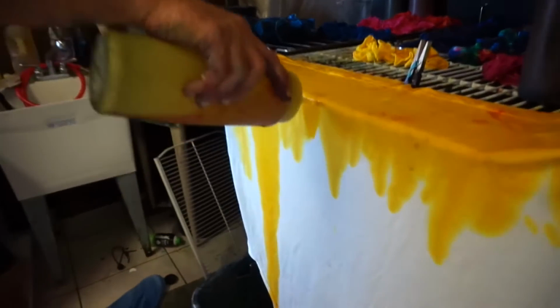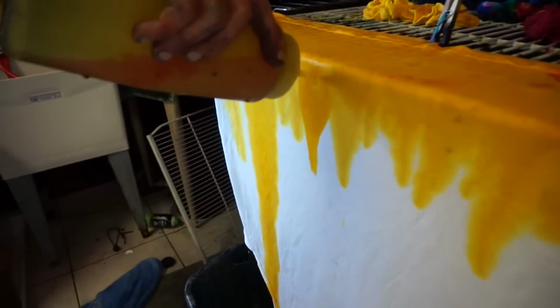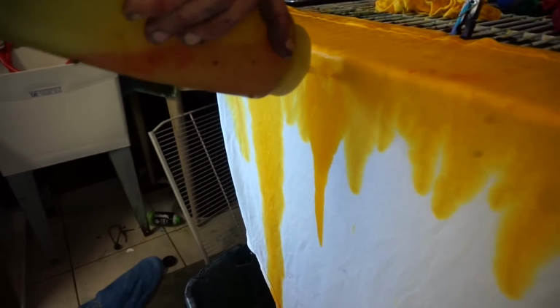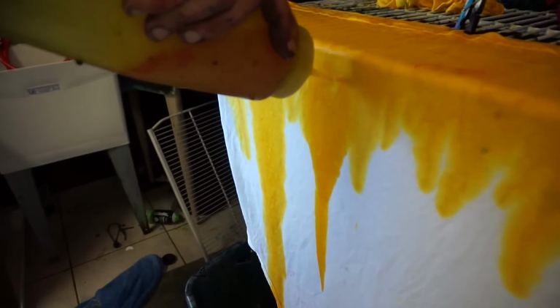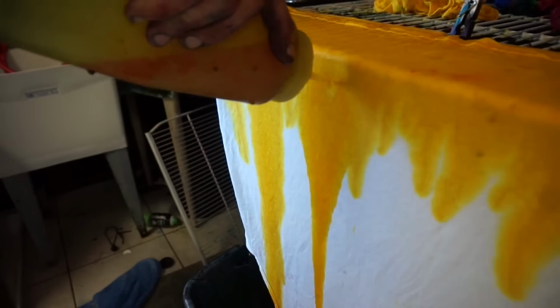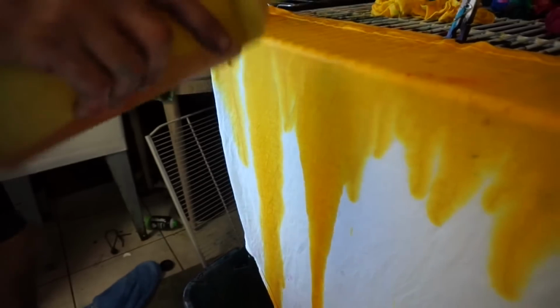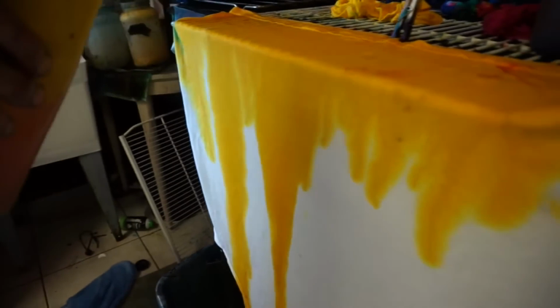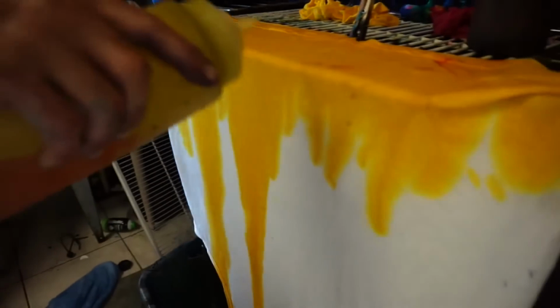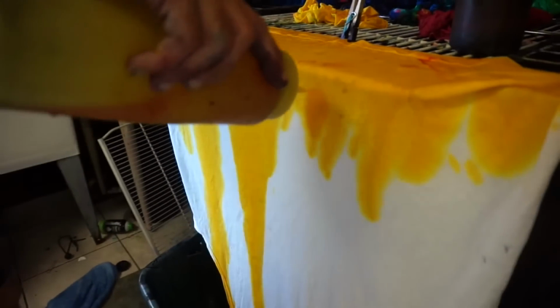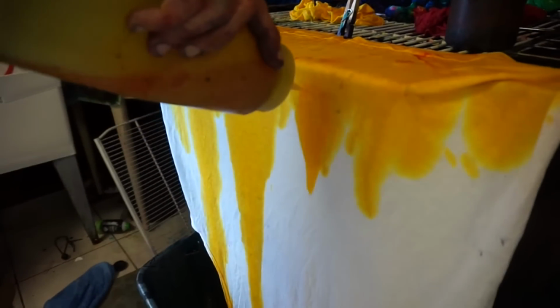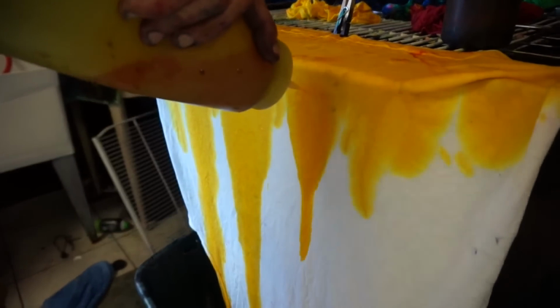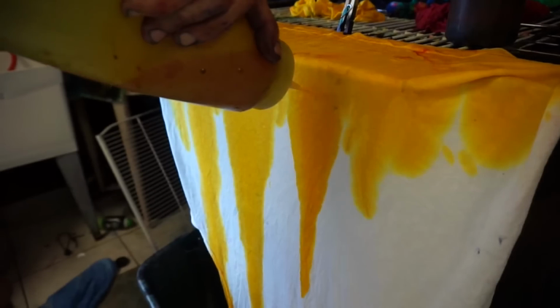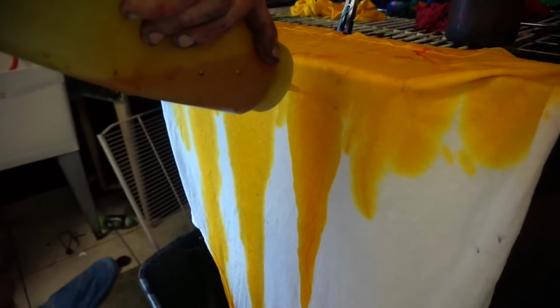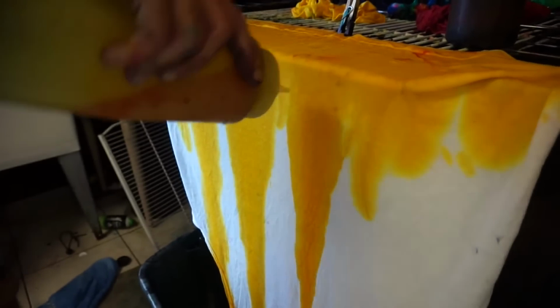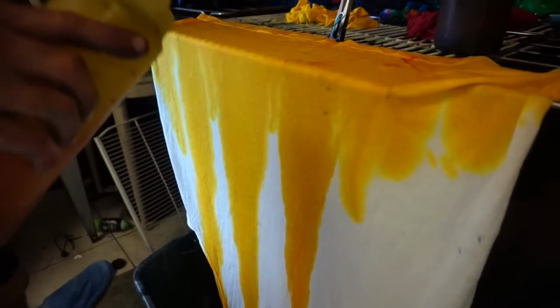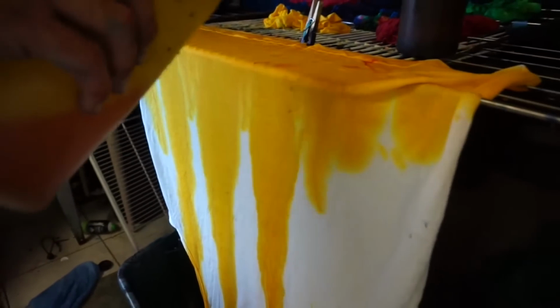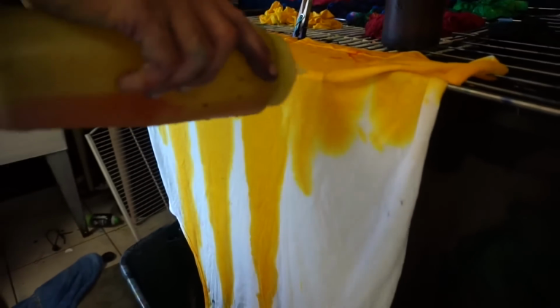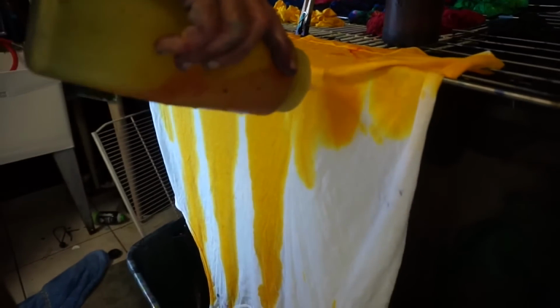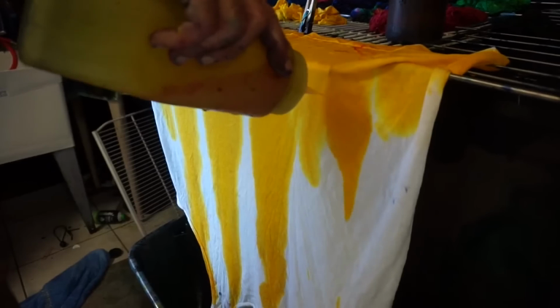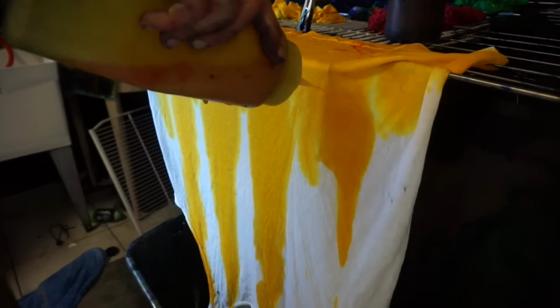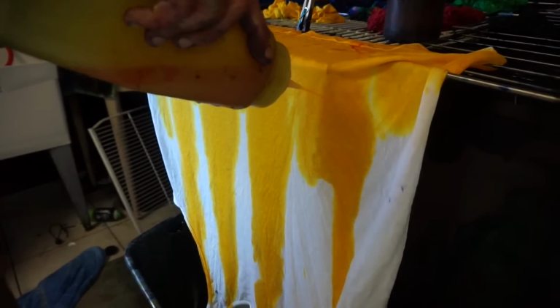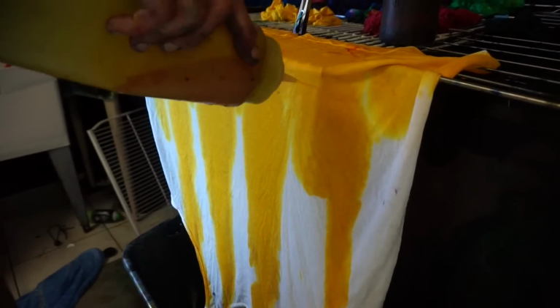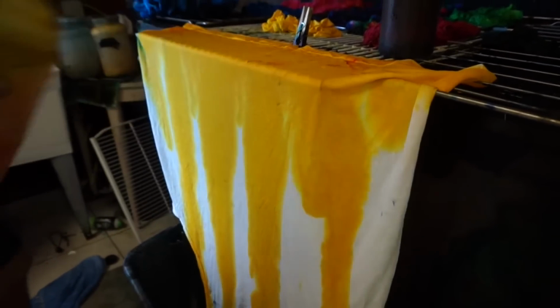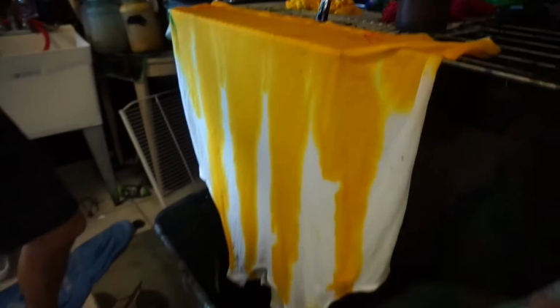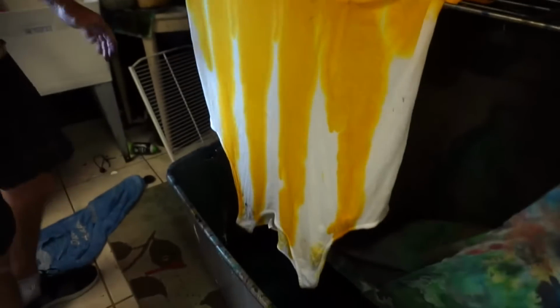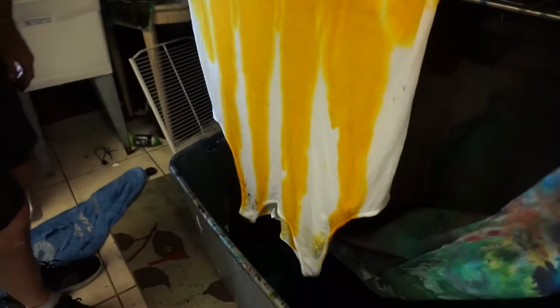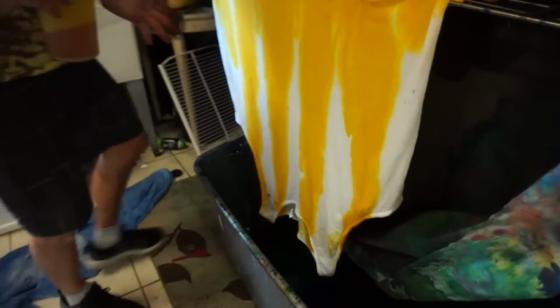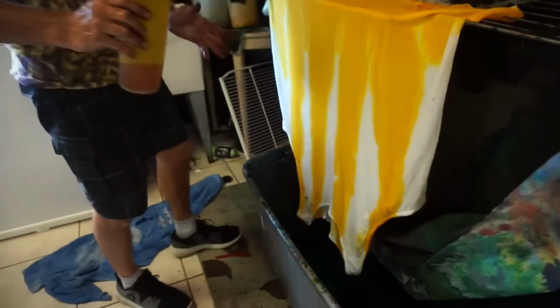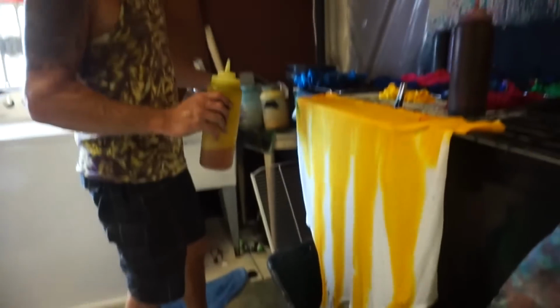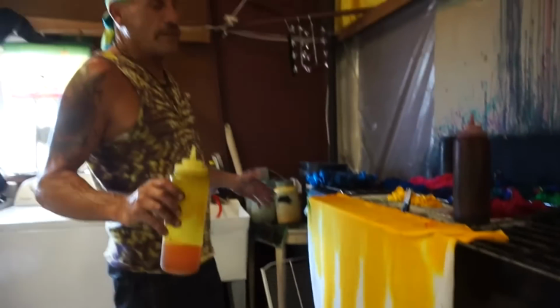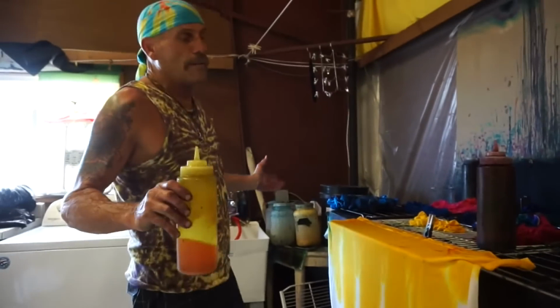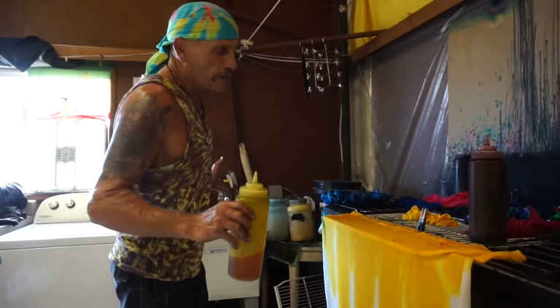I'm going to hold it right here and do the same thing. I just pushed on it like that. So we'll make four flame arcs. Nothing's perfect, so everything's beautiful.